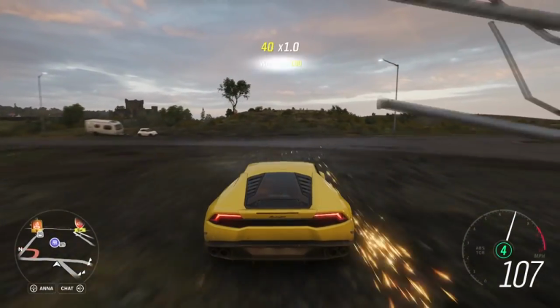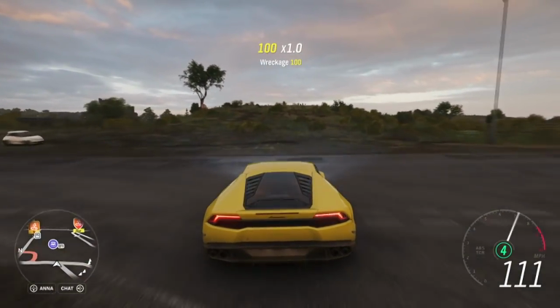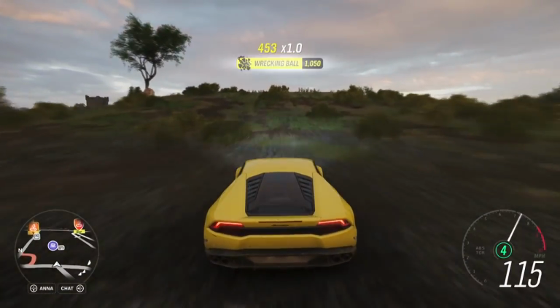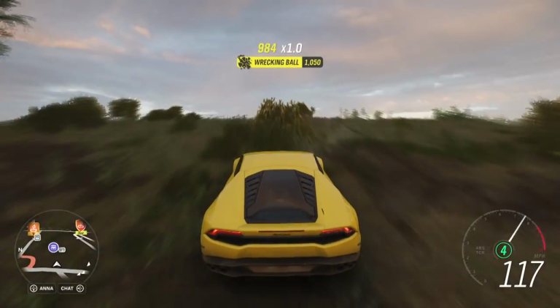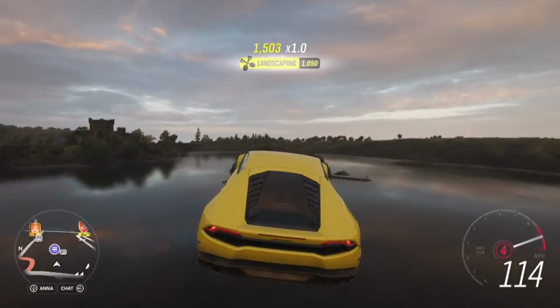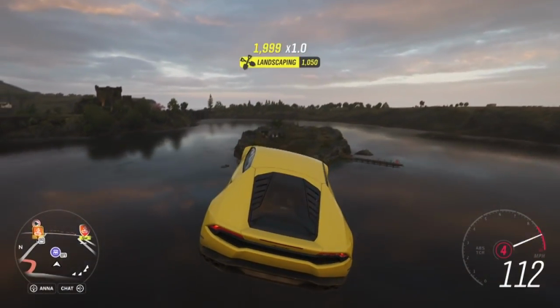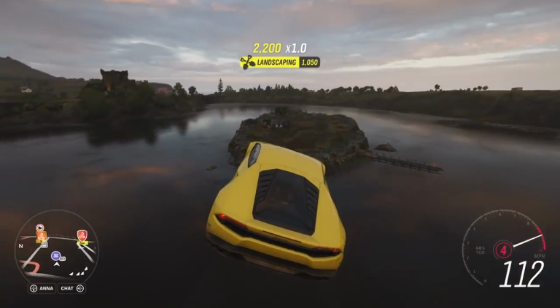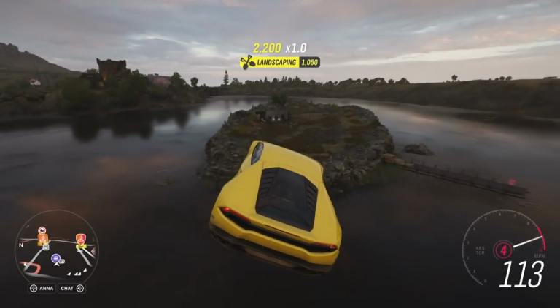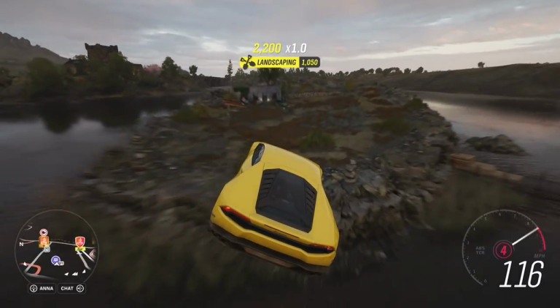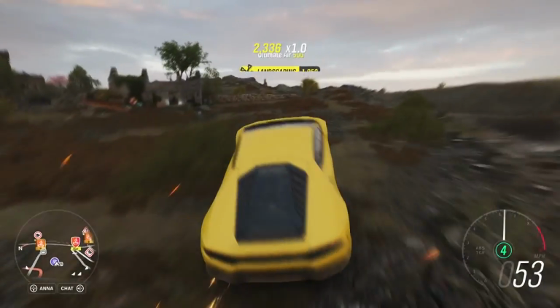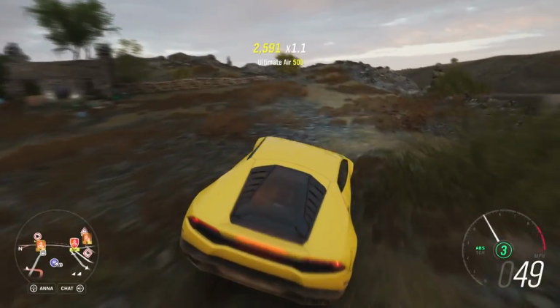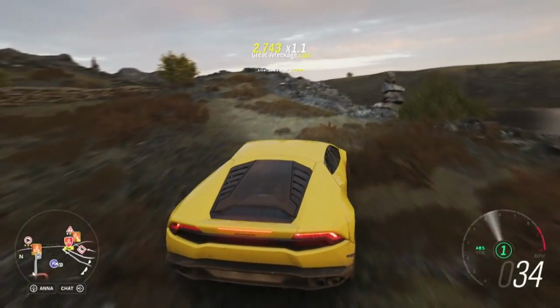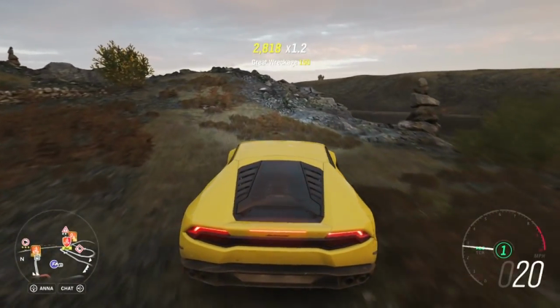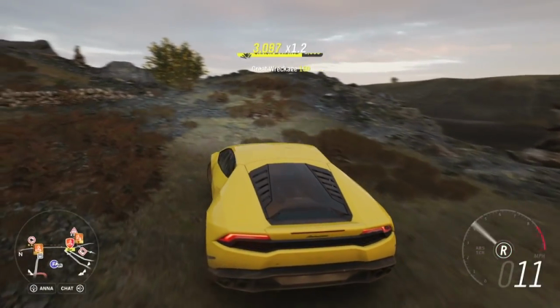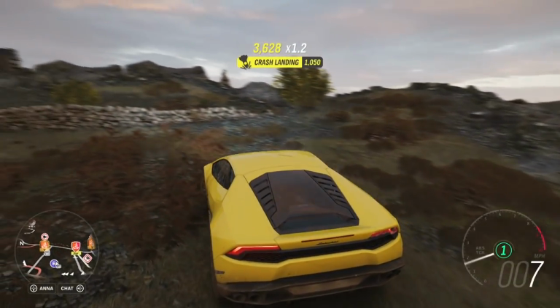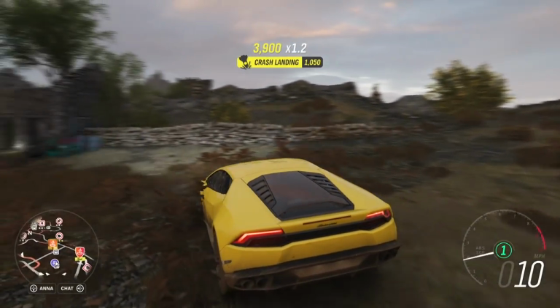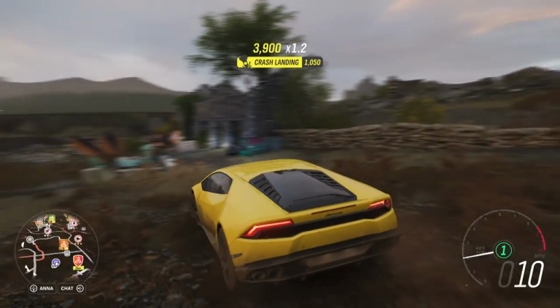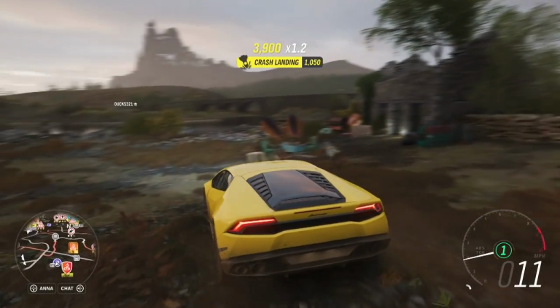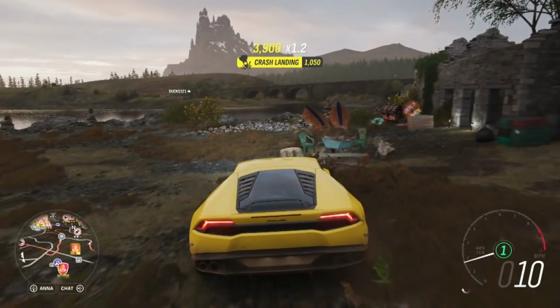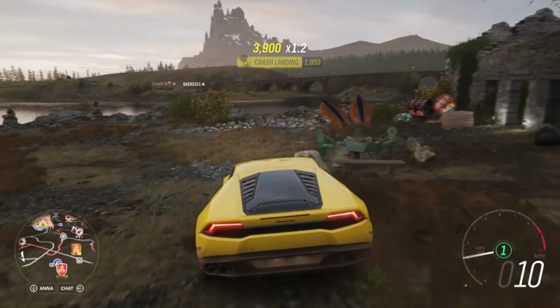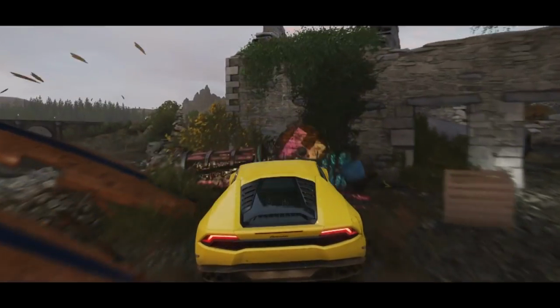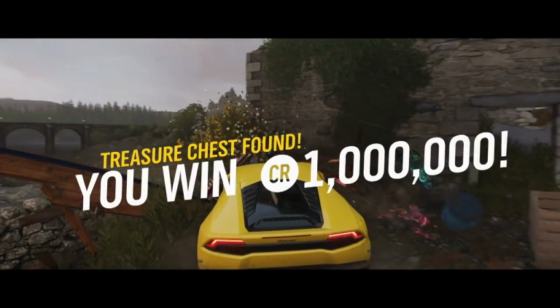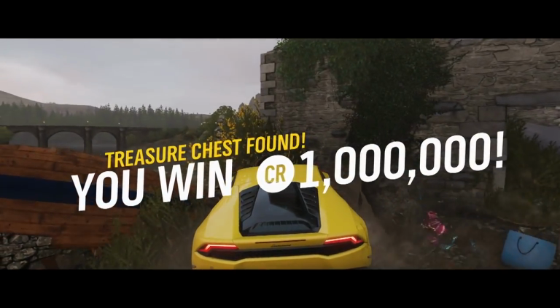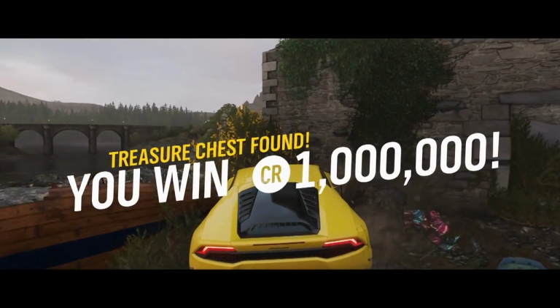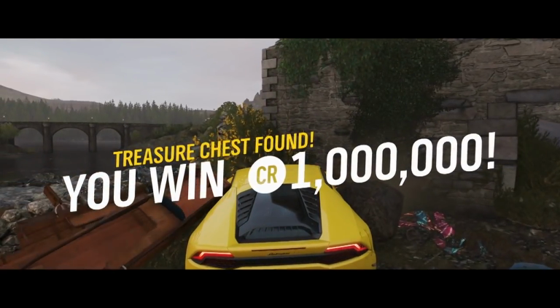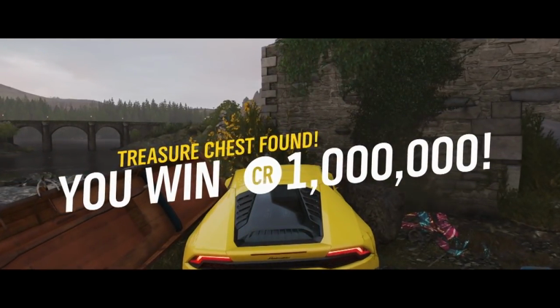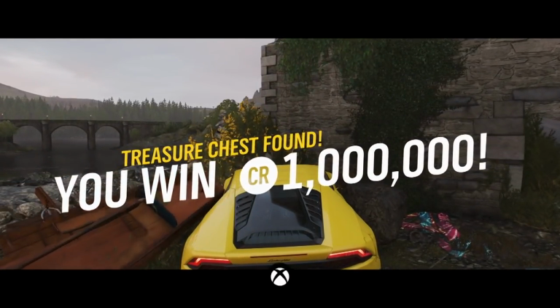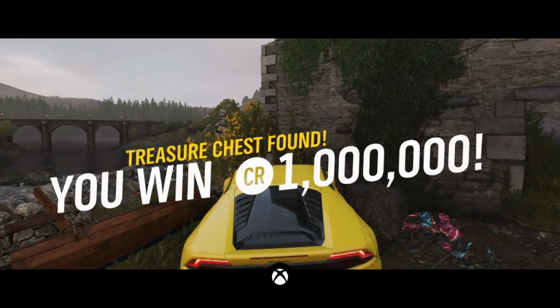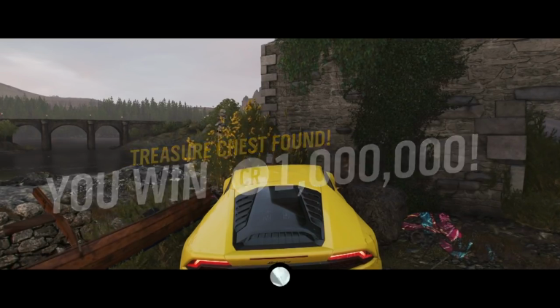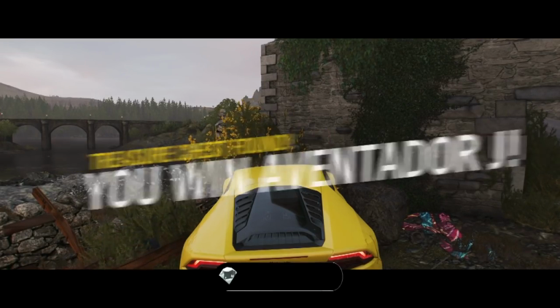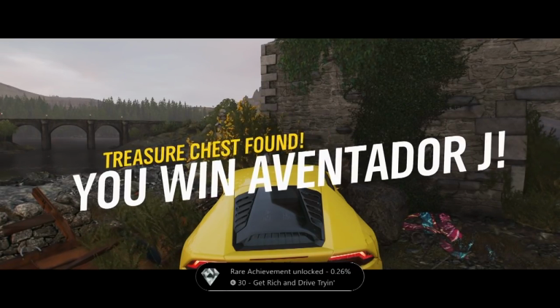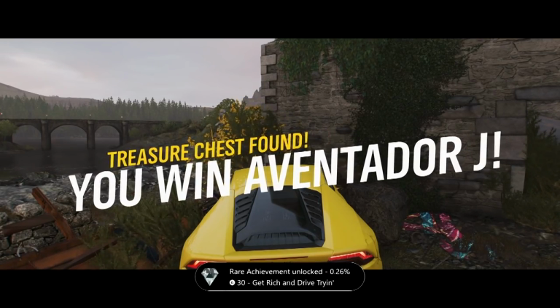The runway is smooth enough that you shouldn't encounter anything that can misalign your jump. There's no shame in using the rewind function if you don't think you'll land on the island. You're also given the sweet 2012 Lamborghini Aventador J on top of the usual 1 million.